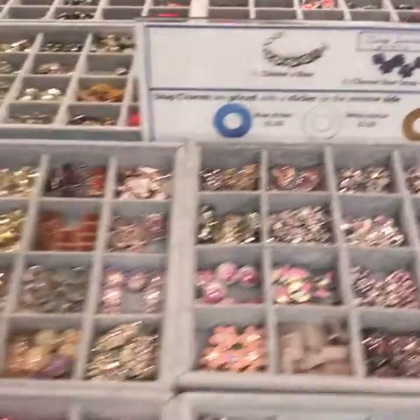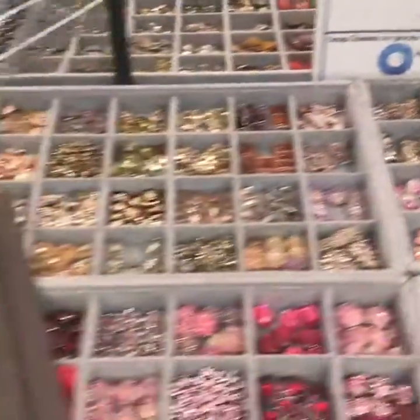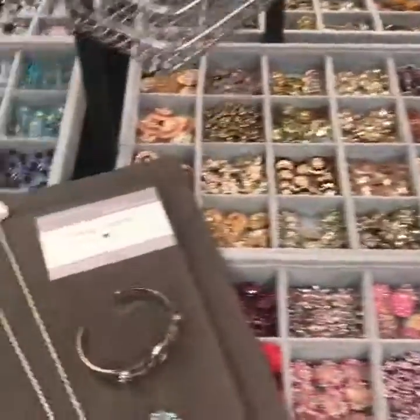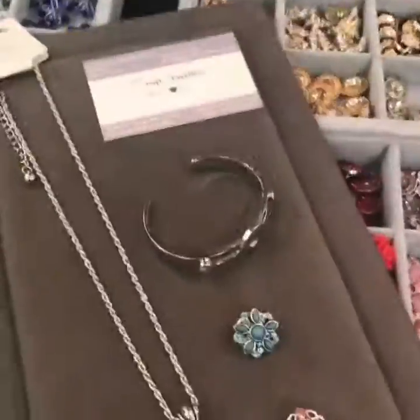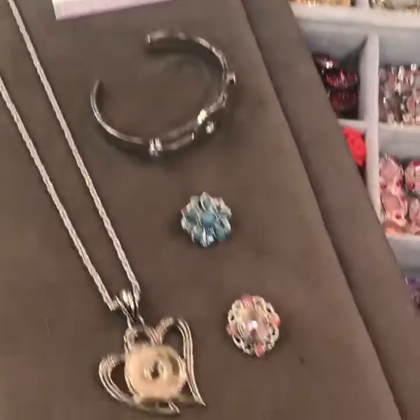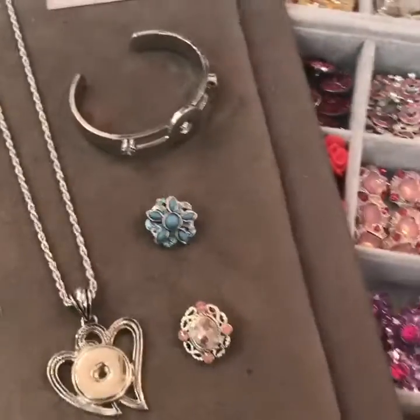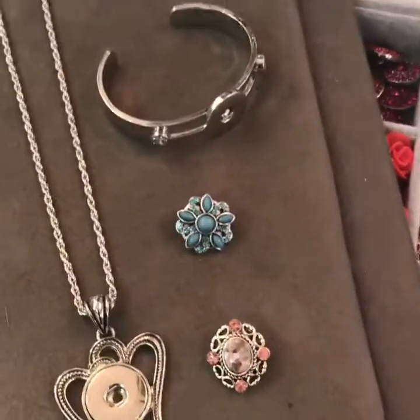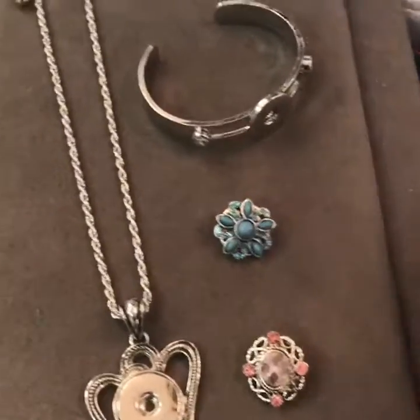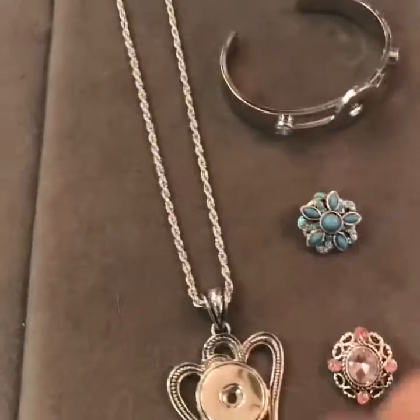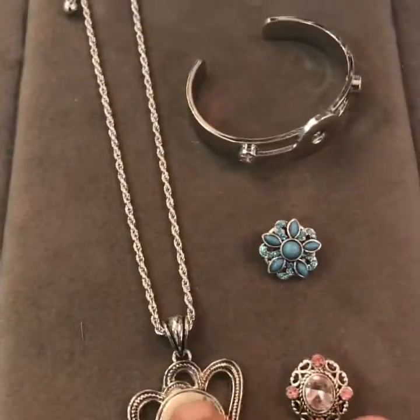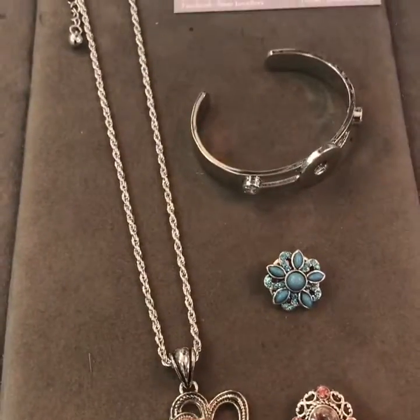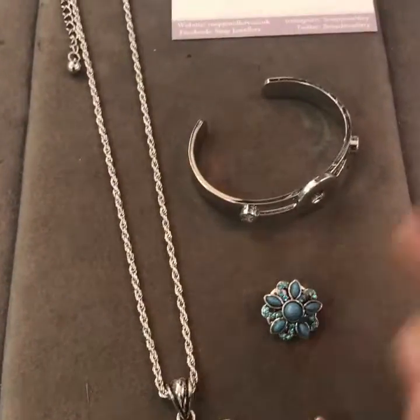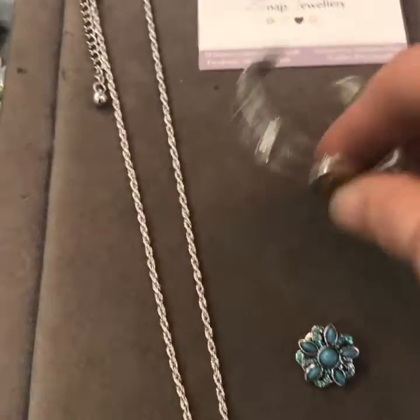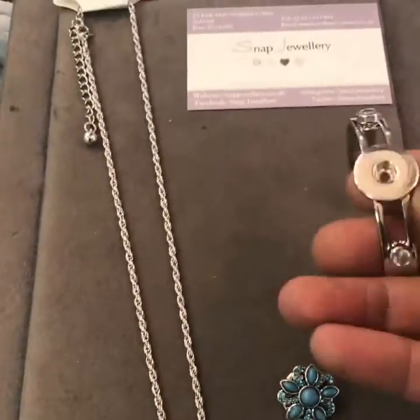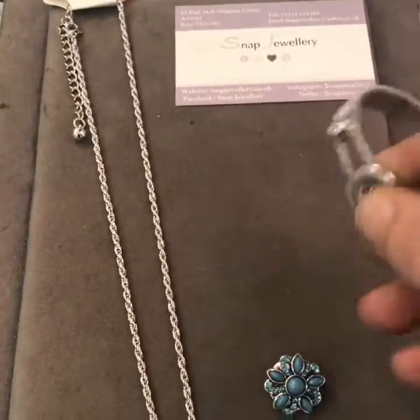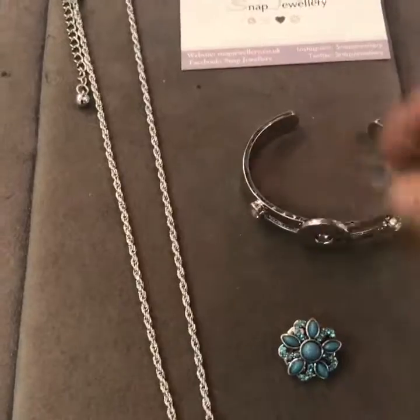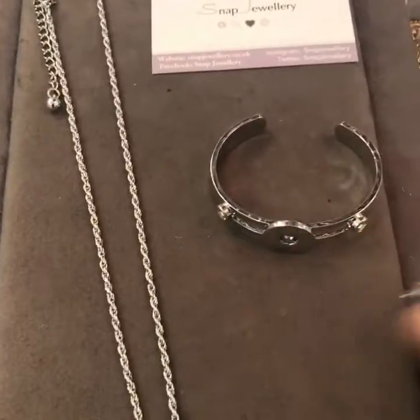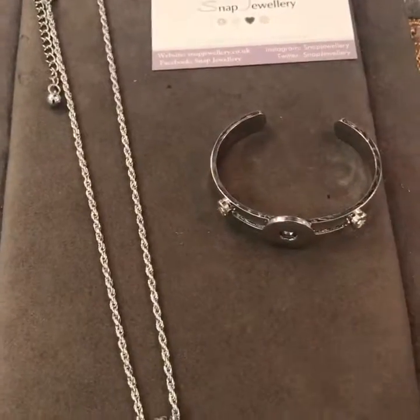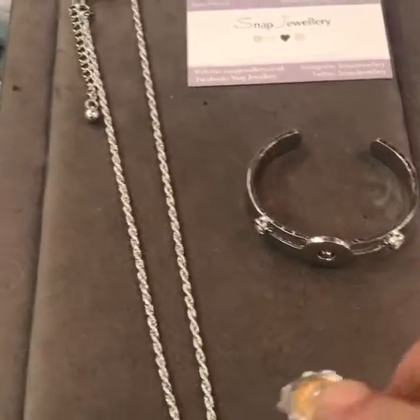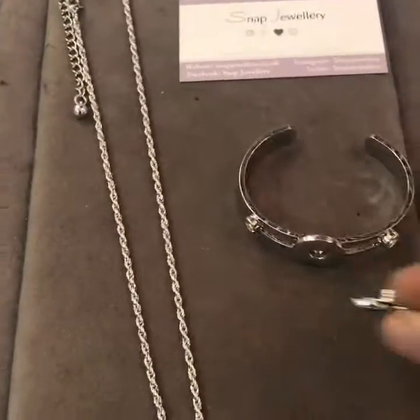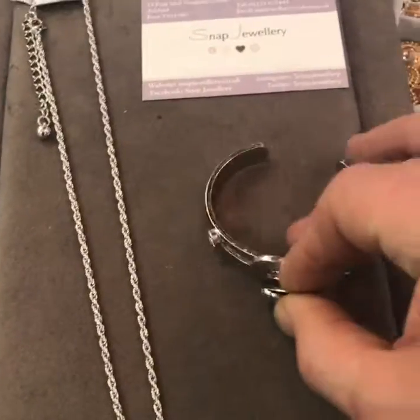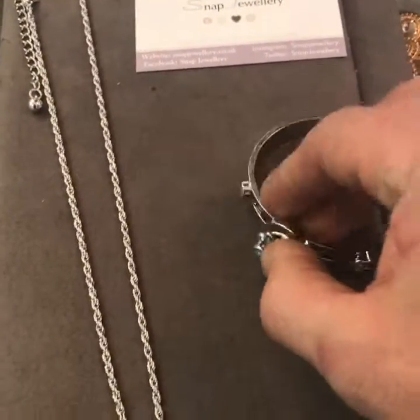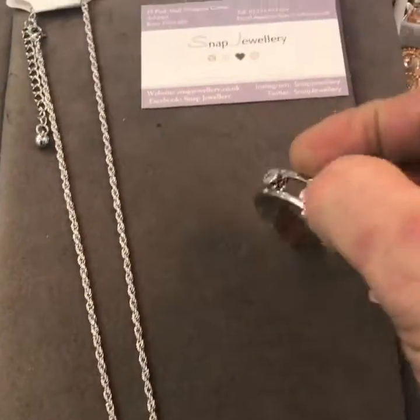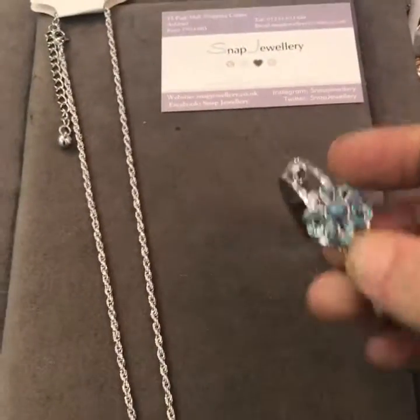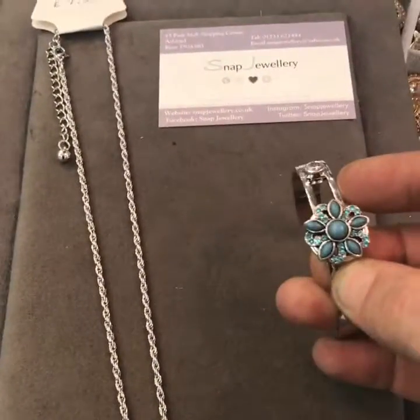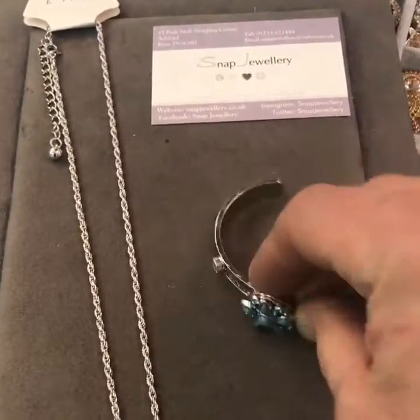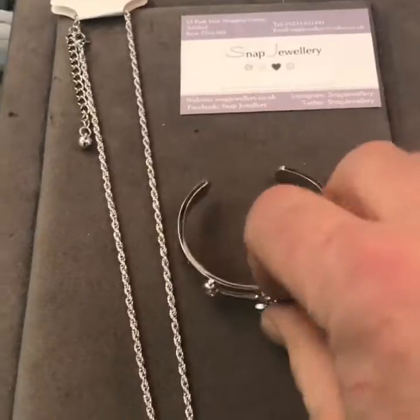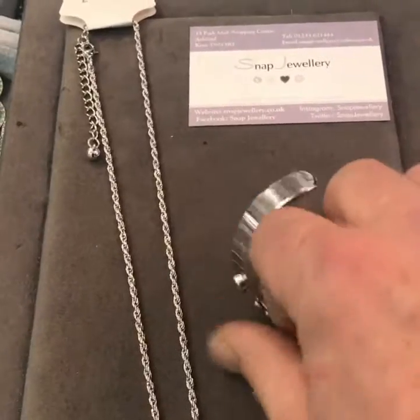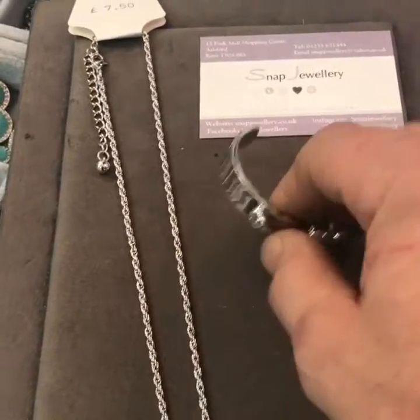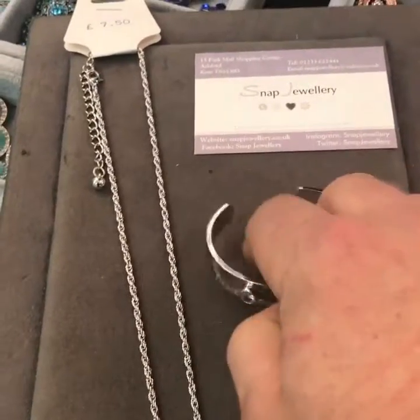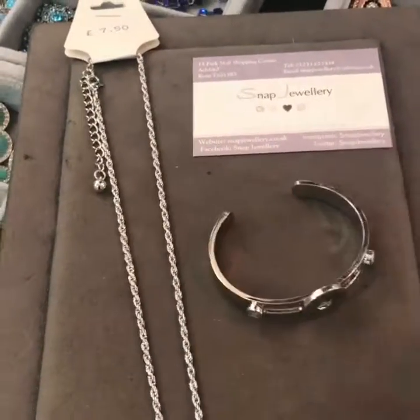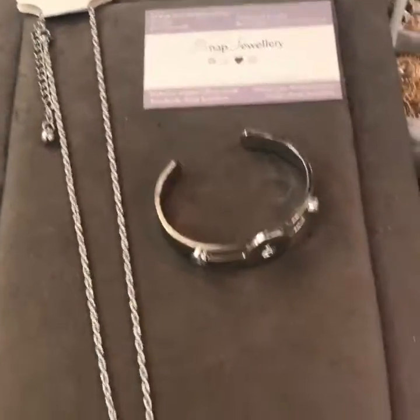I'll just give you a quick demo on how it works as this is a new style. Everything in the store has these fixings on so you can literally choose a charm and snap it into place and customise it and choose your style.